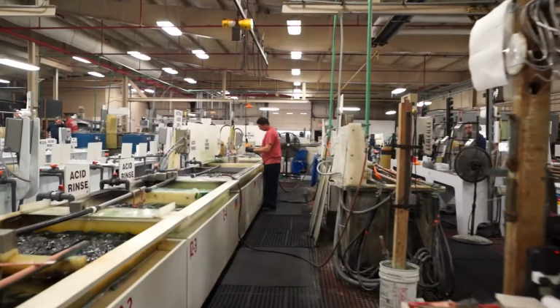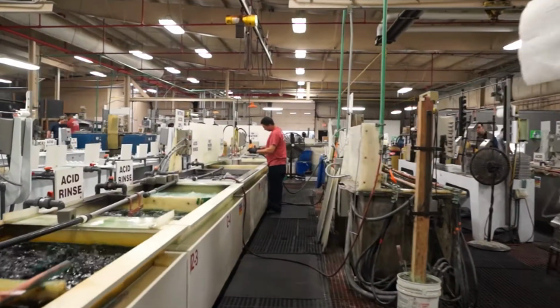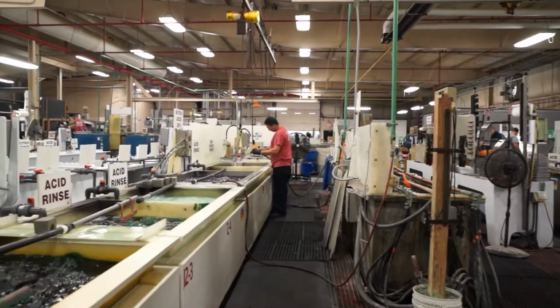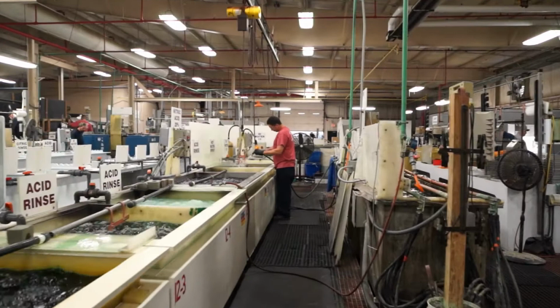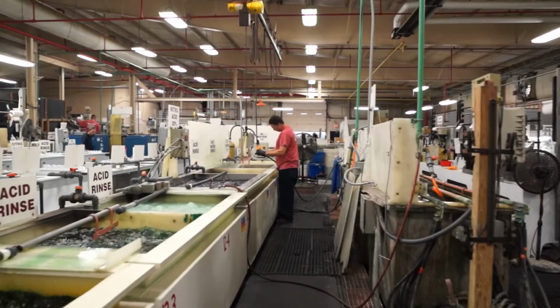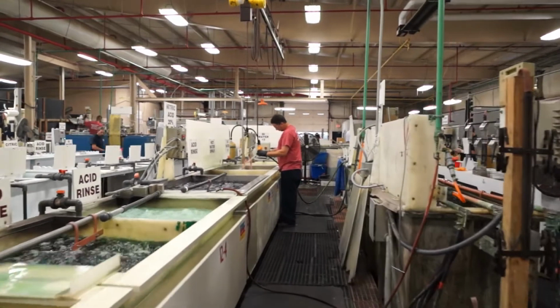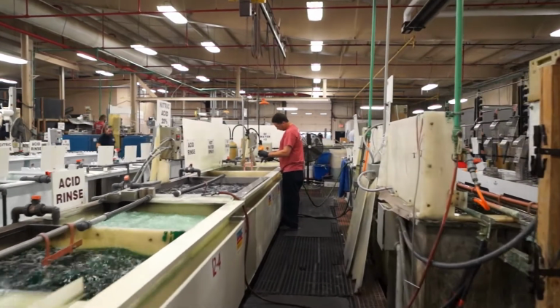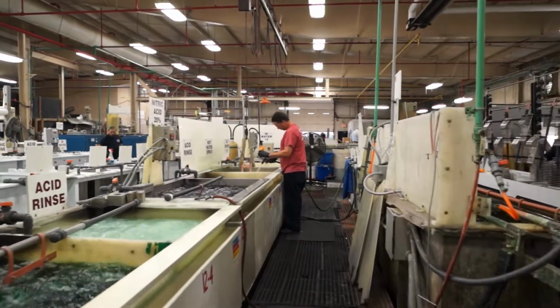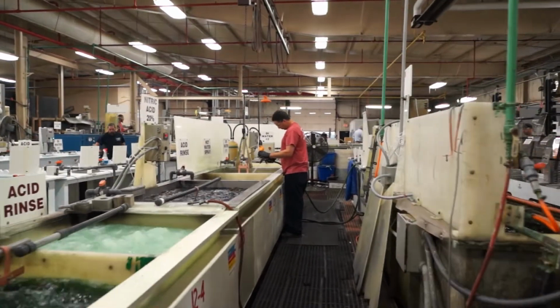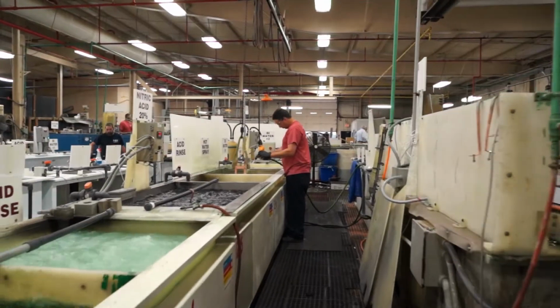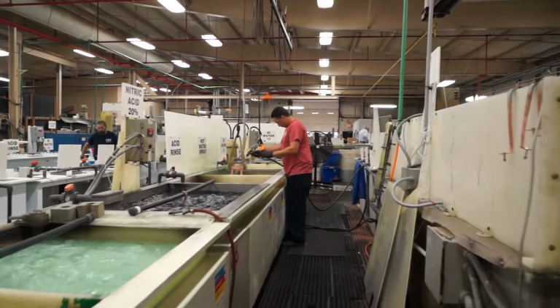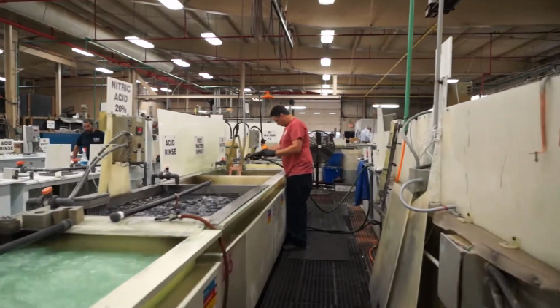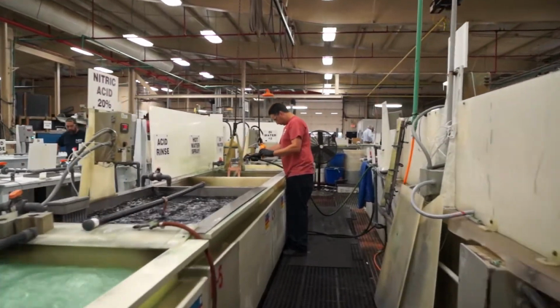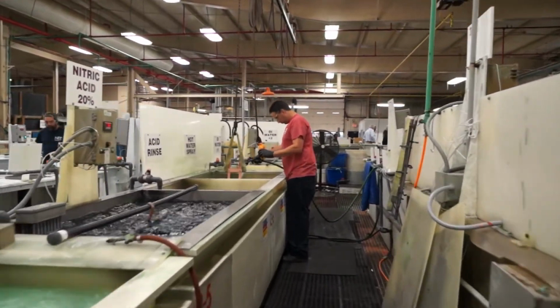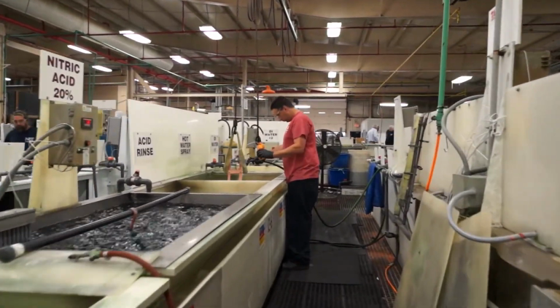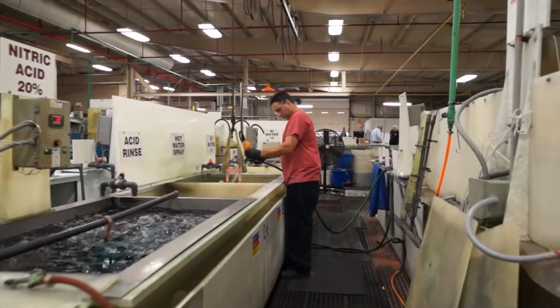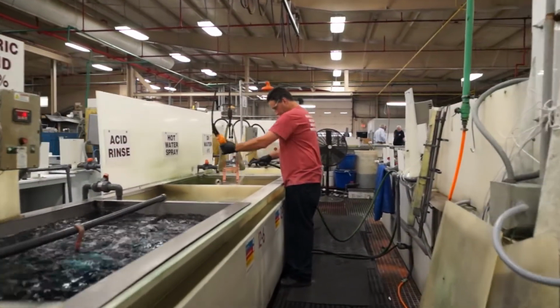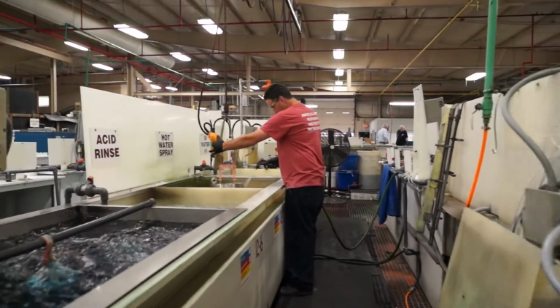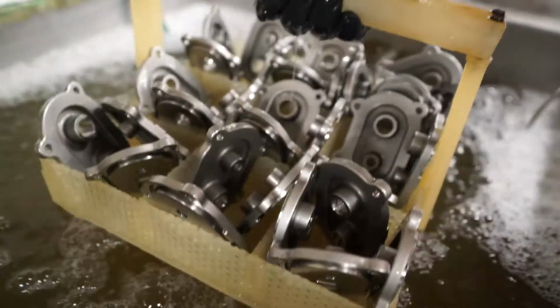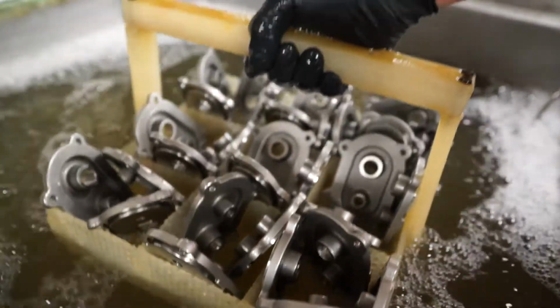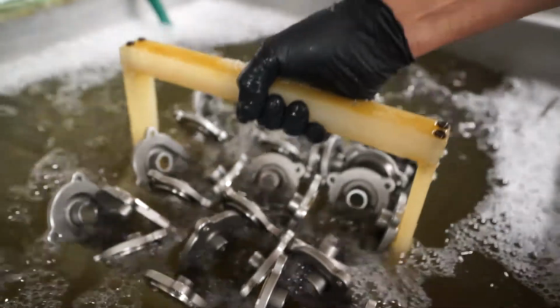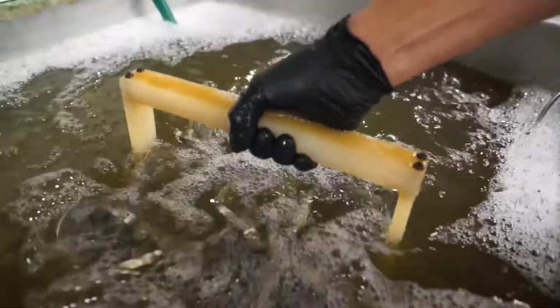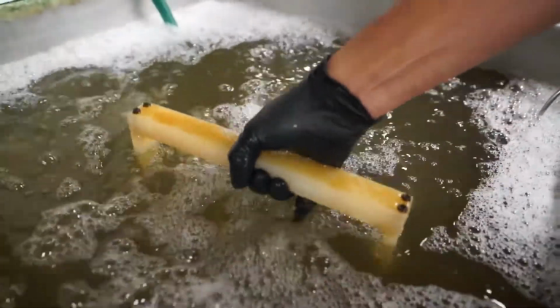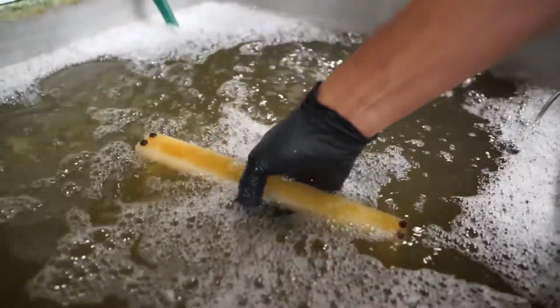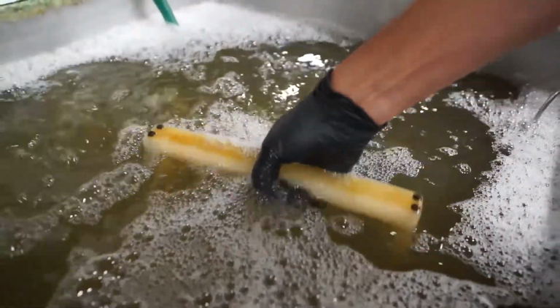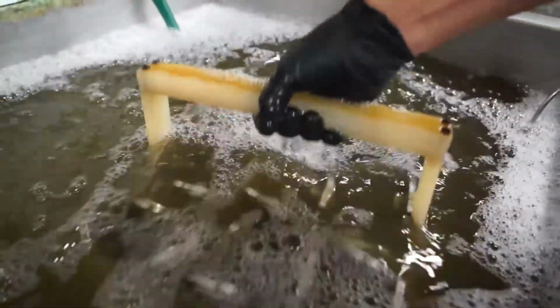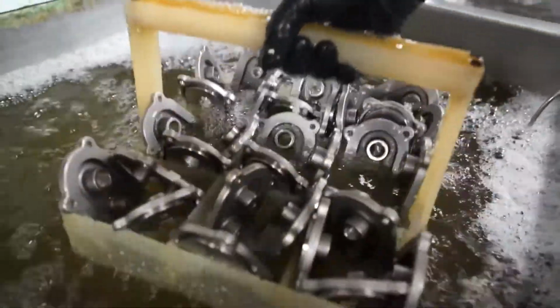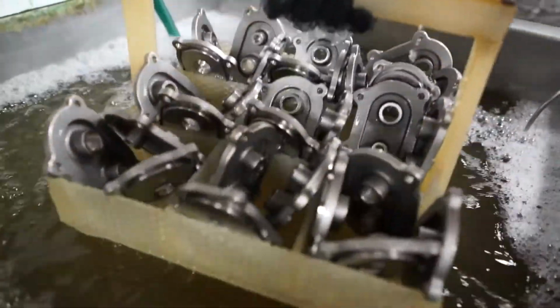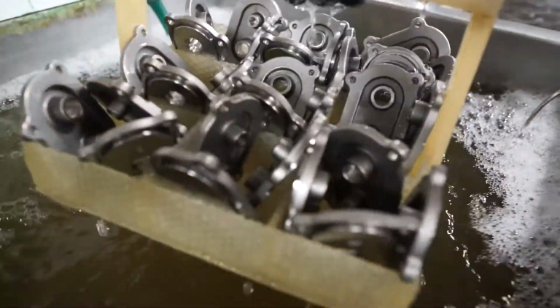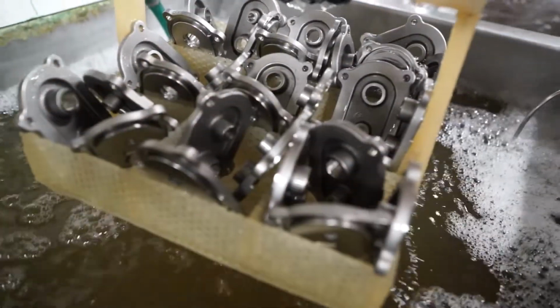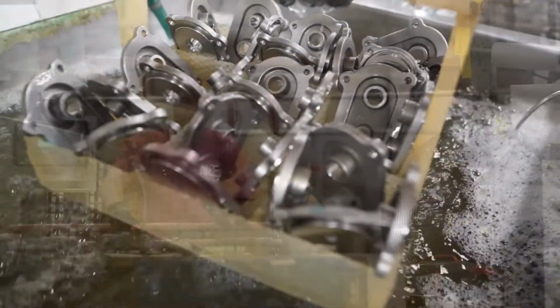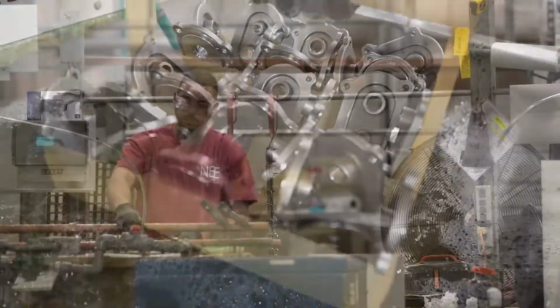Electropolishing ensures that stainless steel parts and fabrications are free from surface imperfections and embedded impurities that are inevitably left by the manufacturing process.